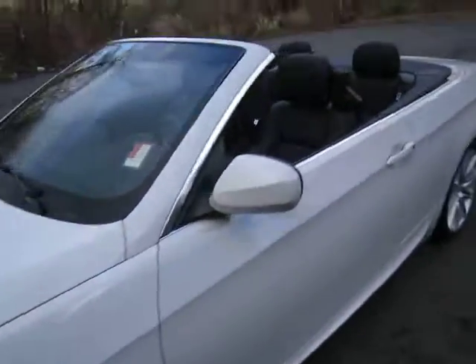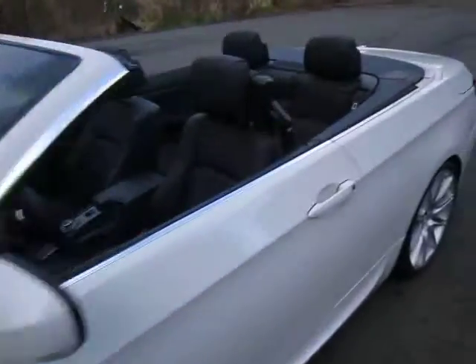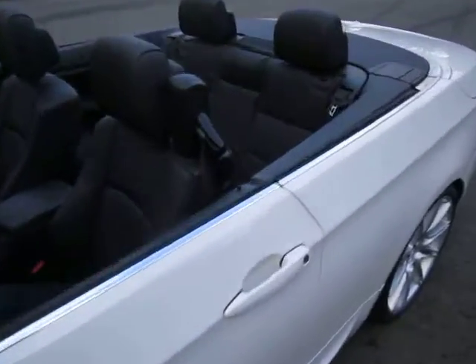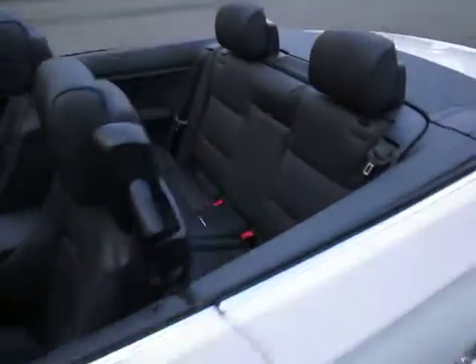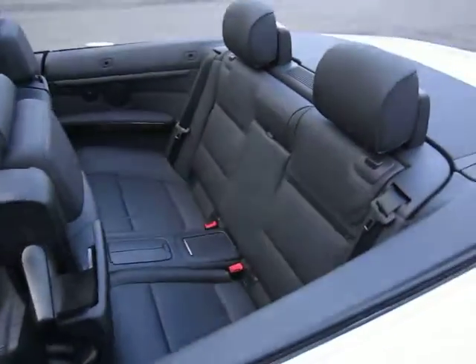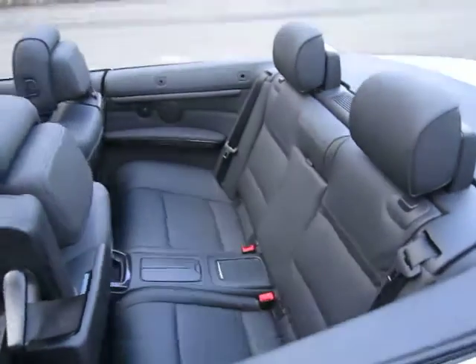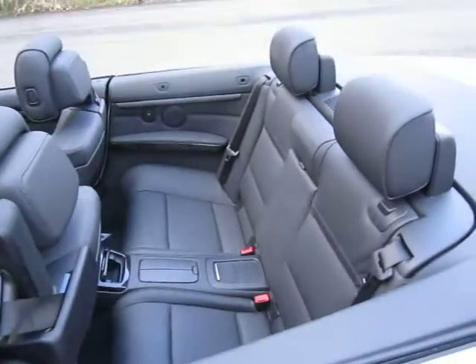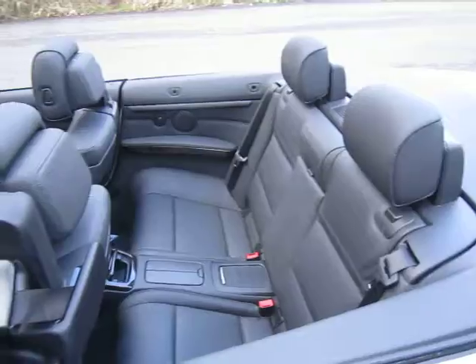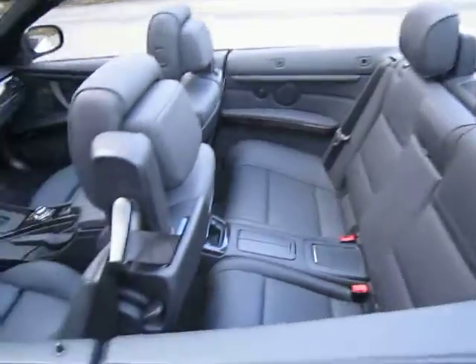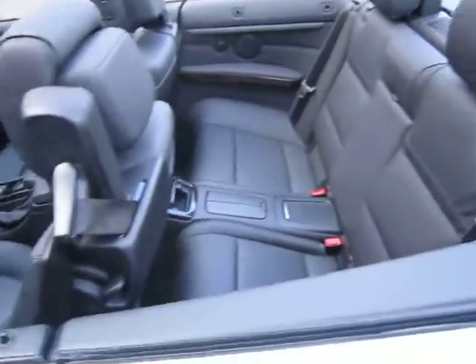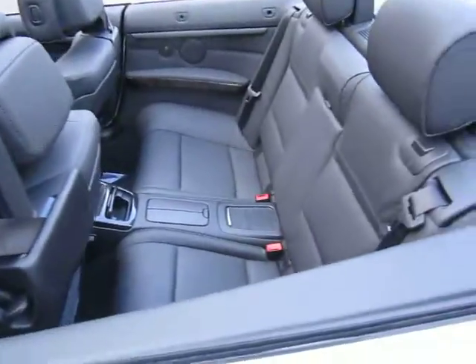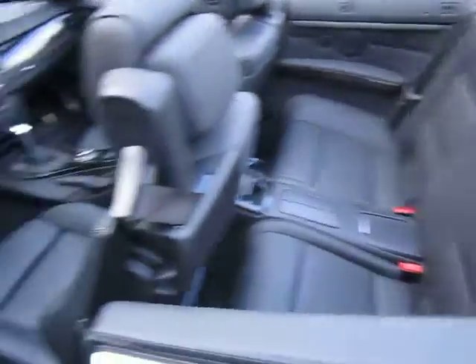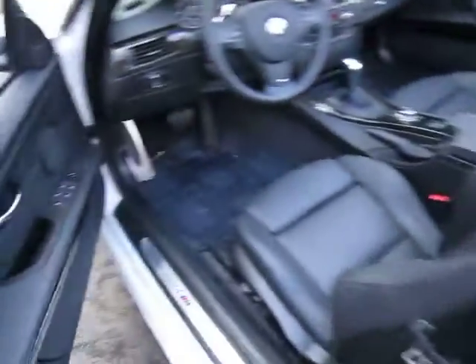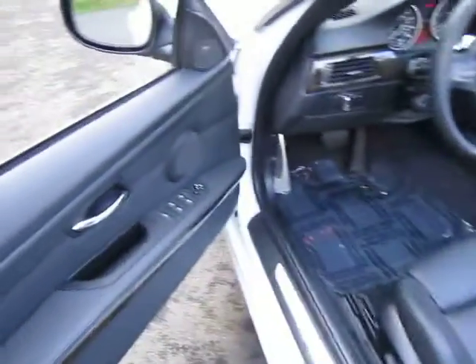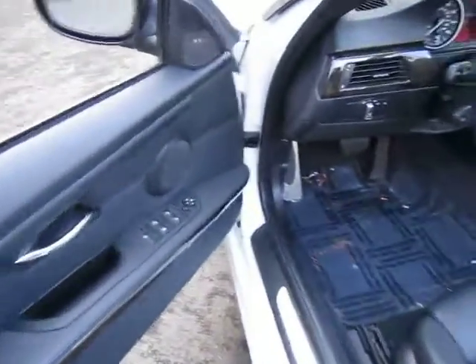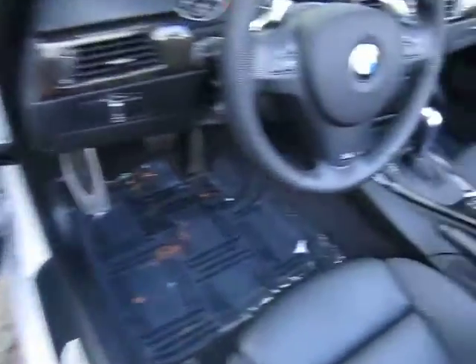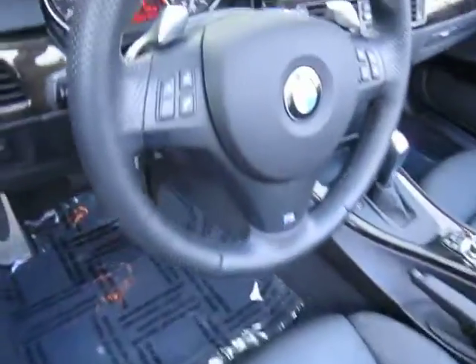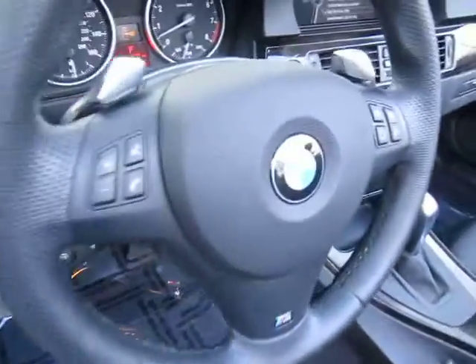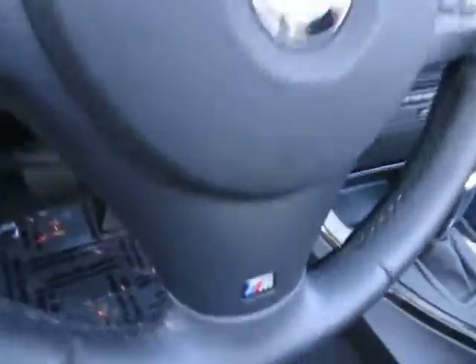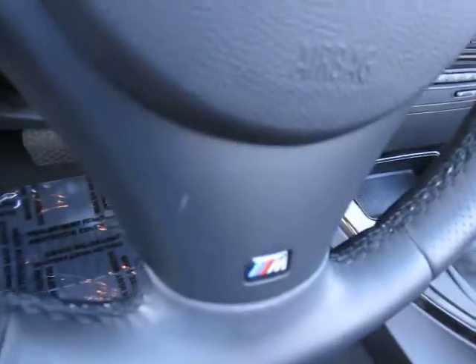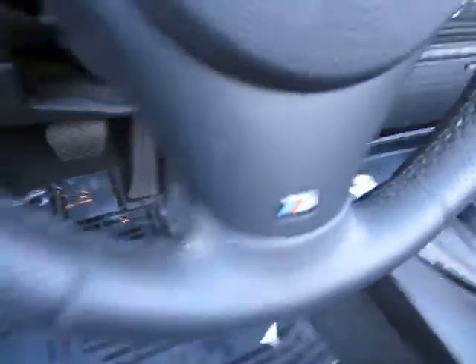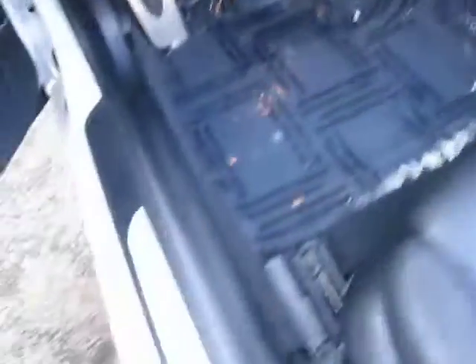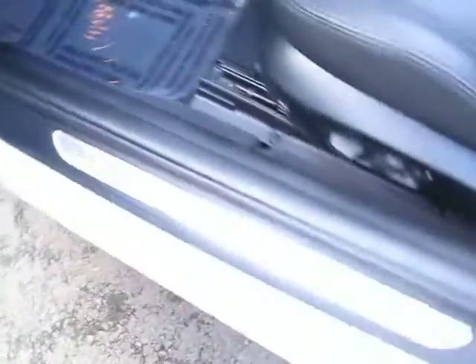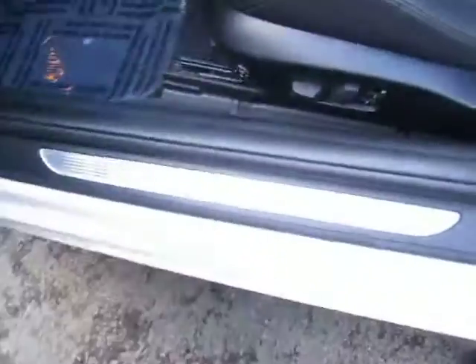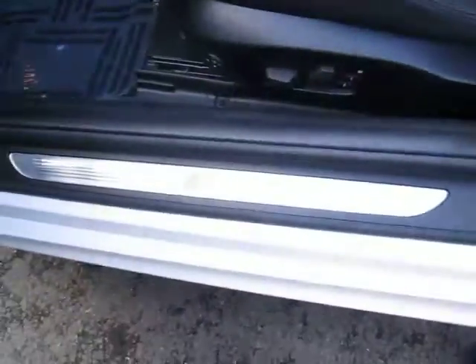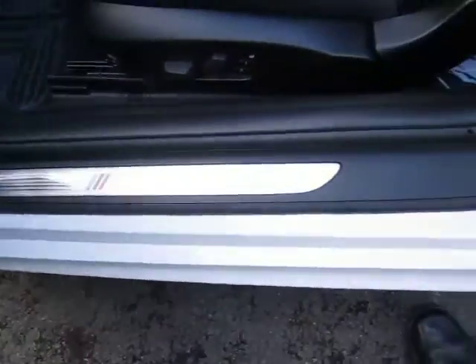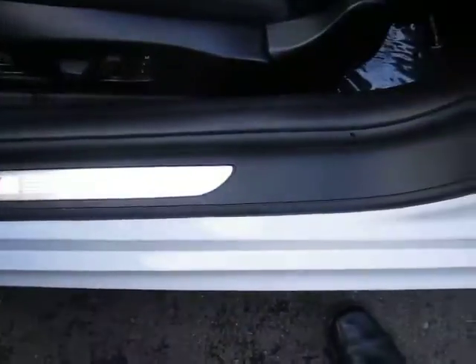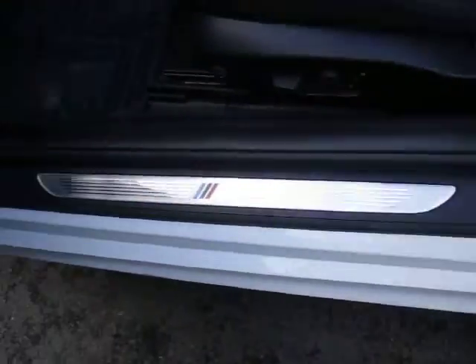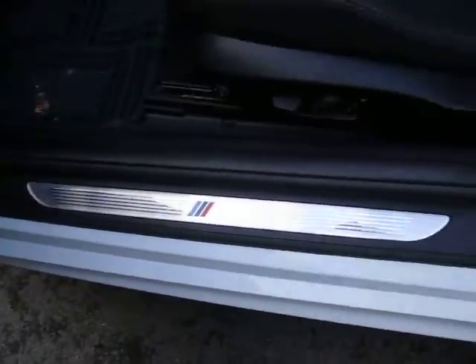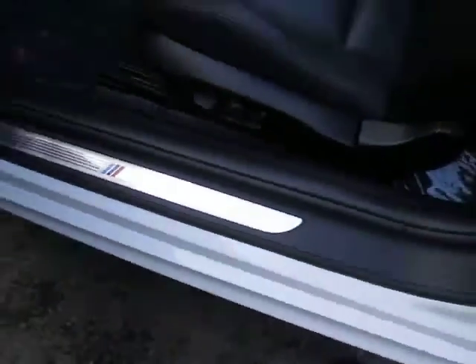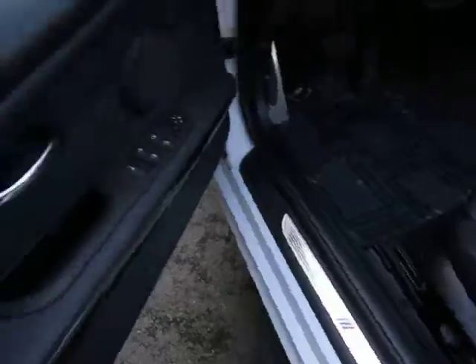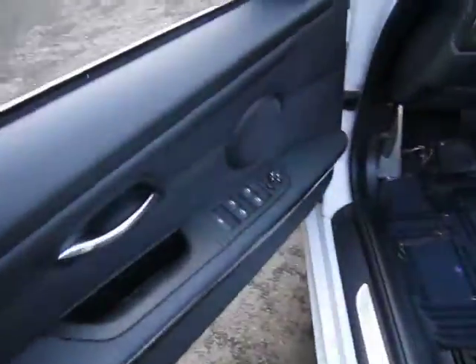It's got a nice big back seat, which a lot of cars don't have when they're convertible. It gives you lots of options. It's got a BMW M package on the steering wheel and on the lower valance here when you get in, the door valance.